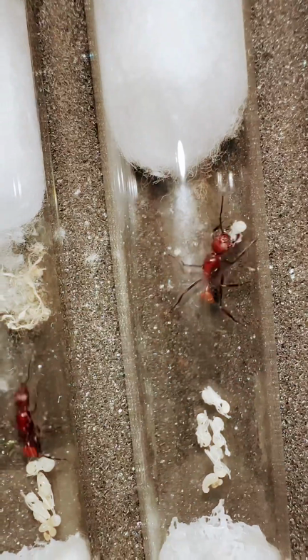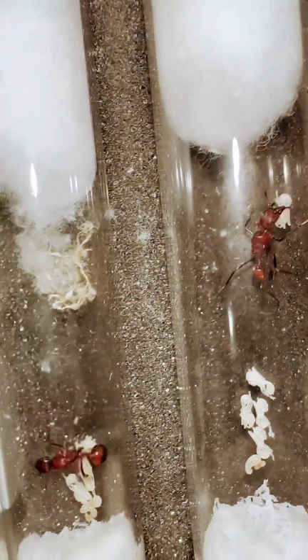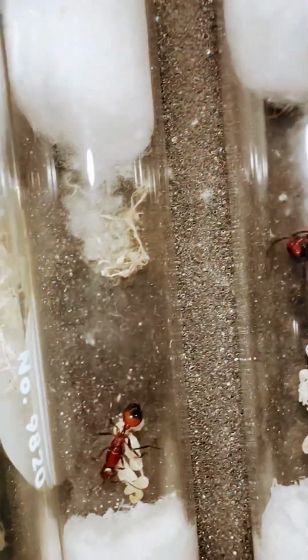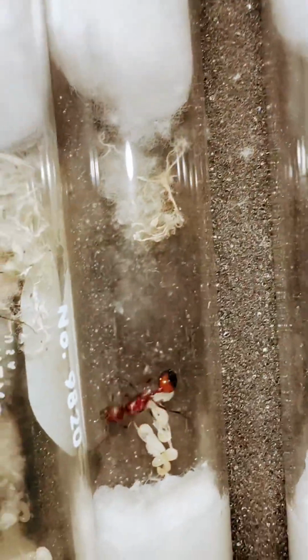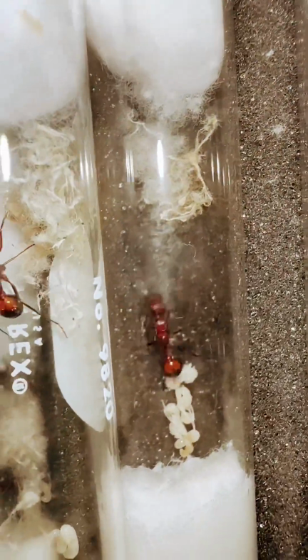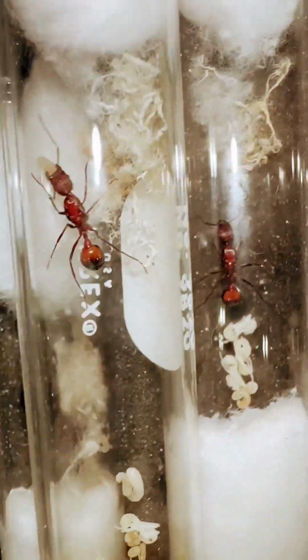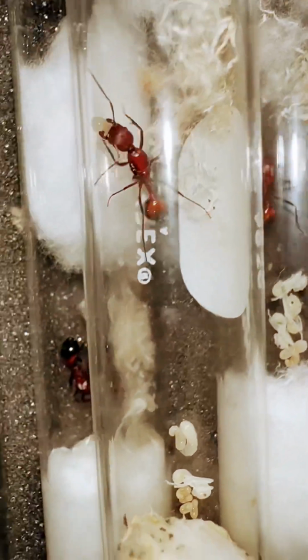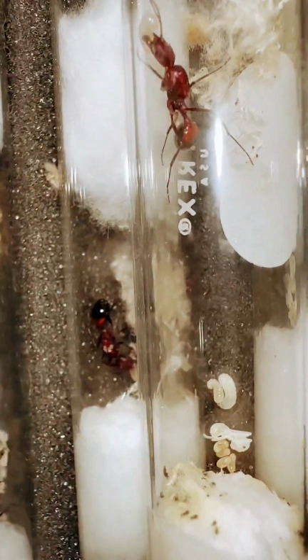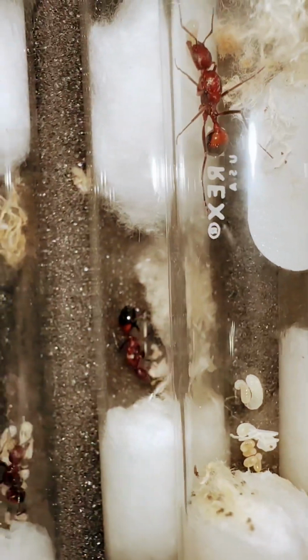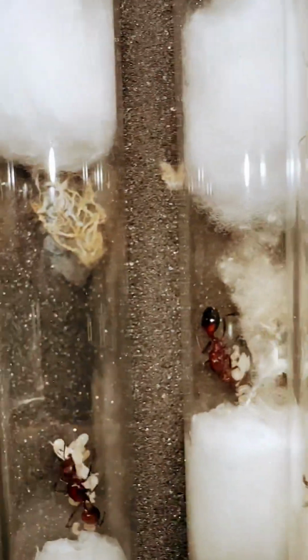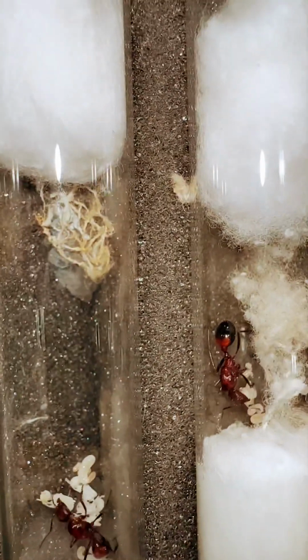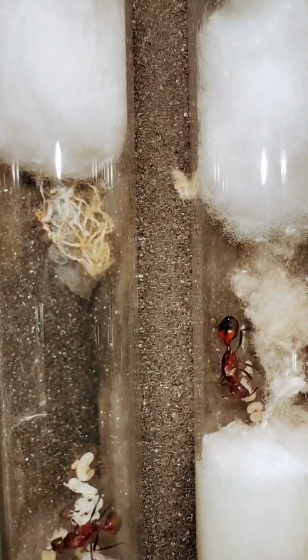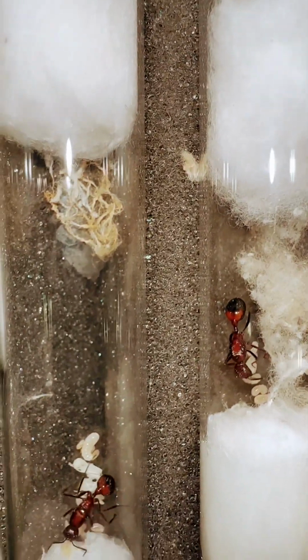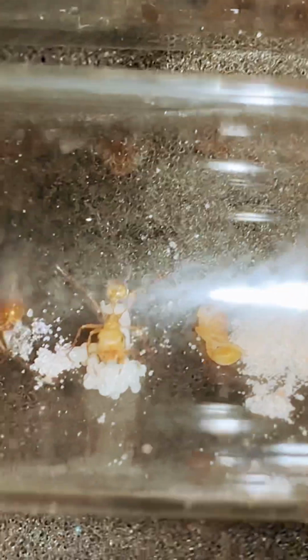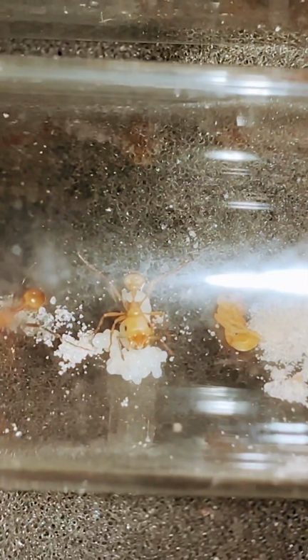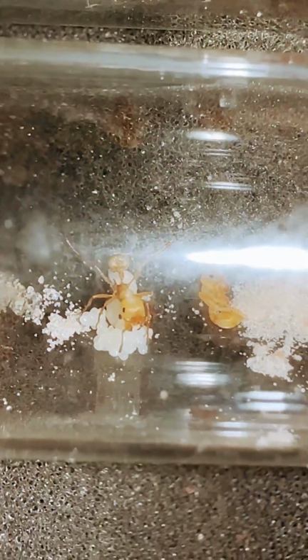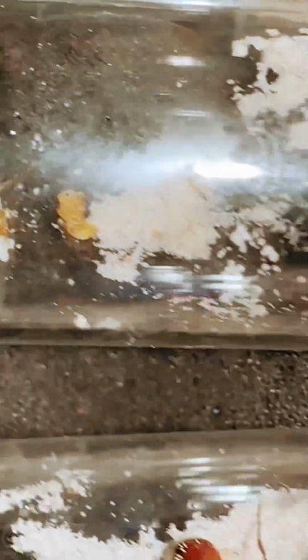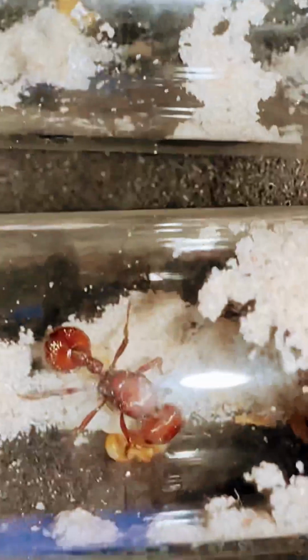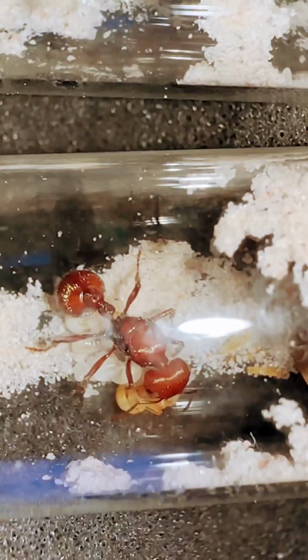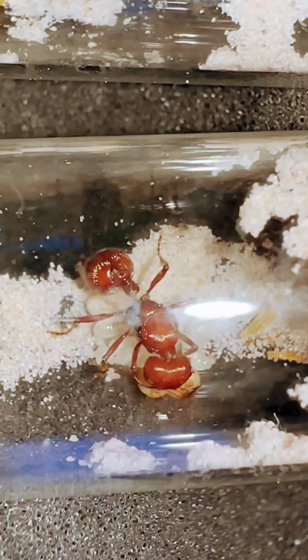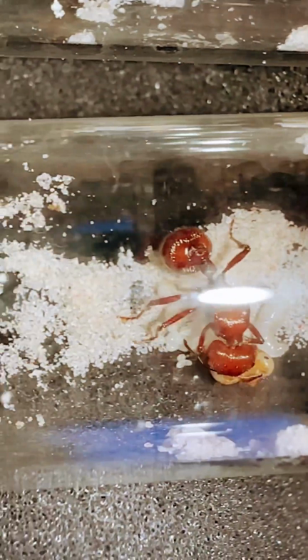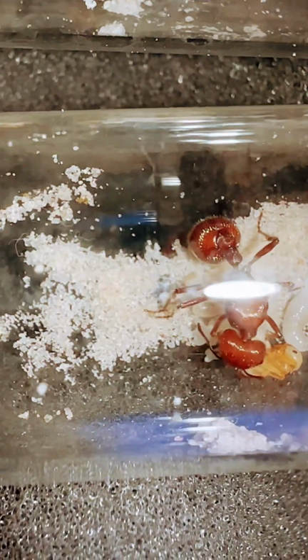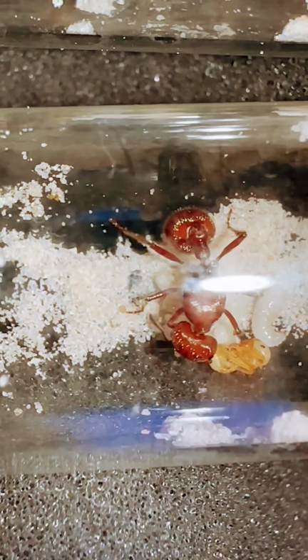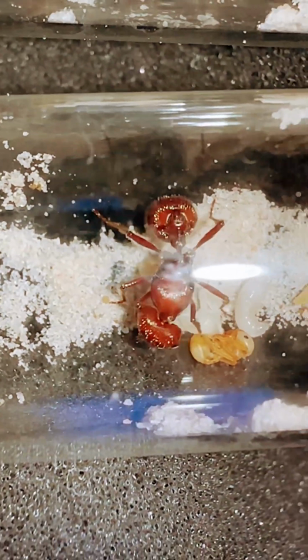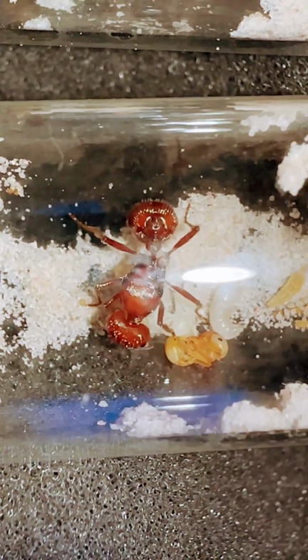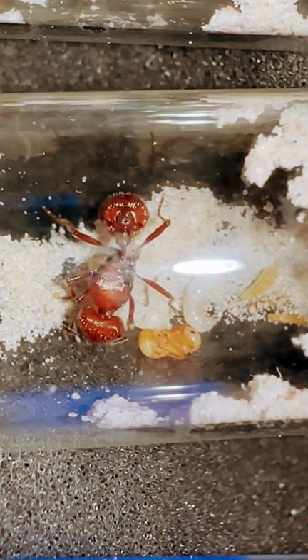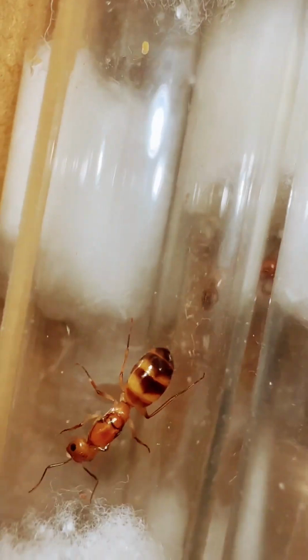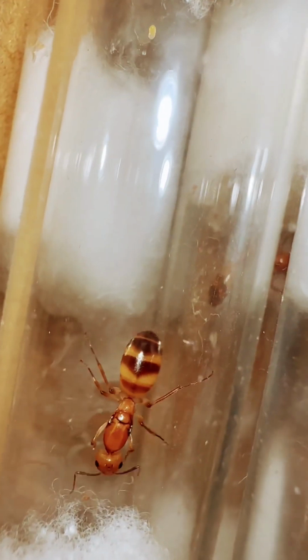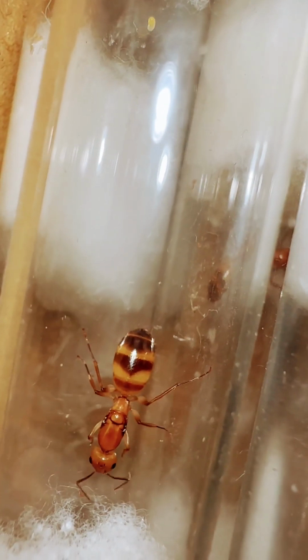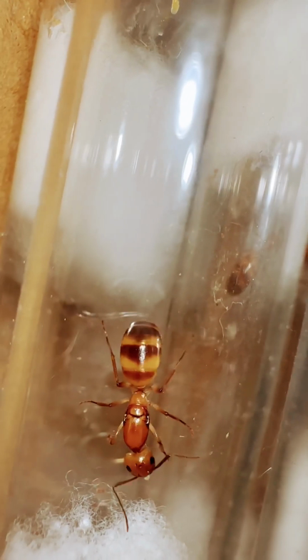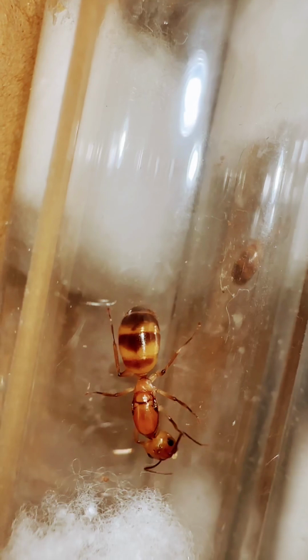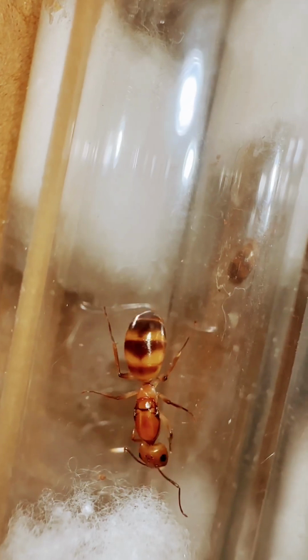The majority of our ants are hand caught and usually only shipped once, and that's to the customer. All of our colonies are hand raised. None of them are purchased for resale or wild caught, which is harmful for the ecosystem.